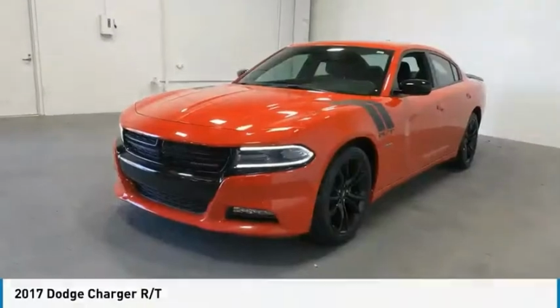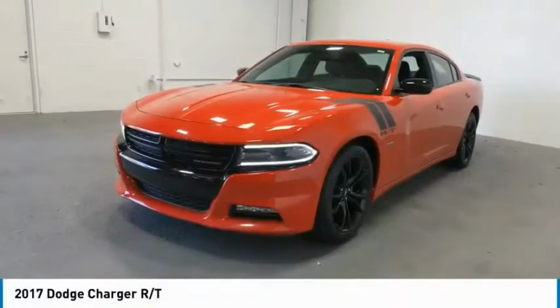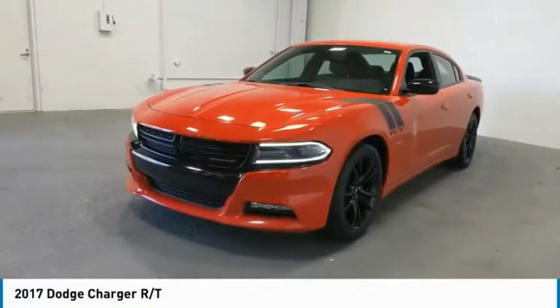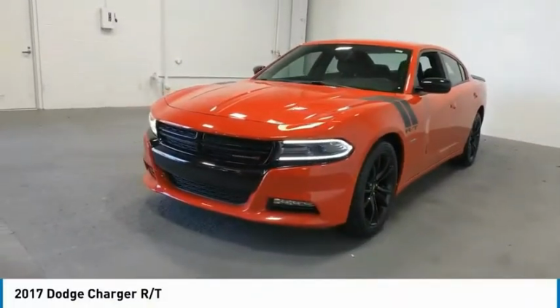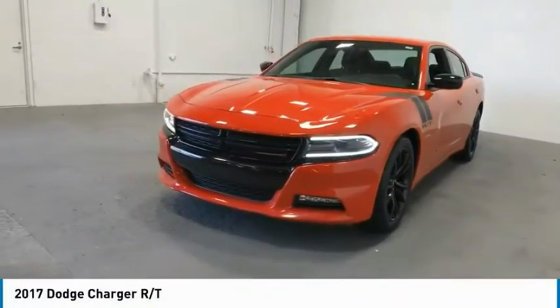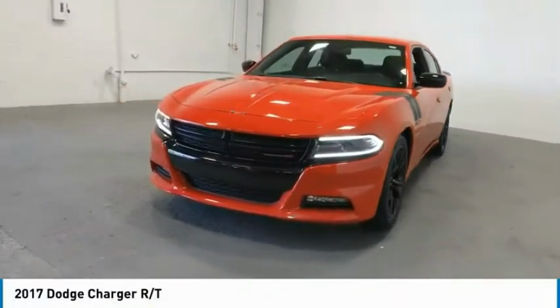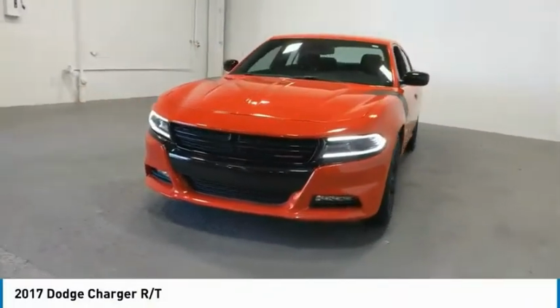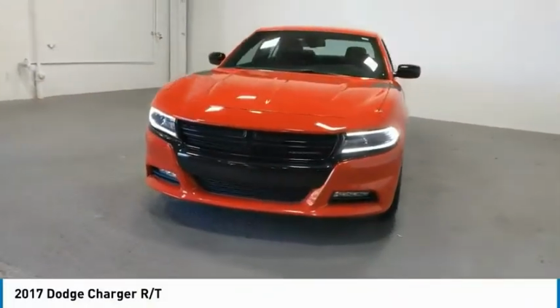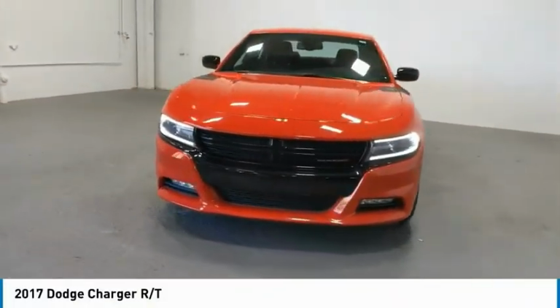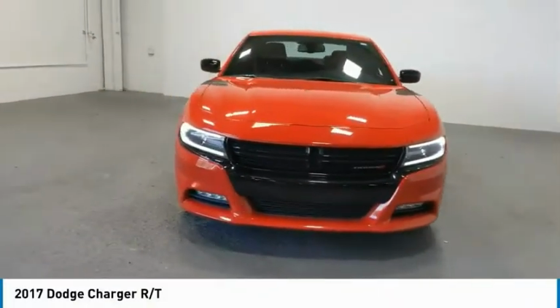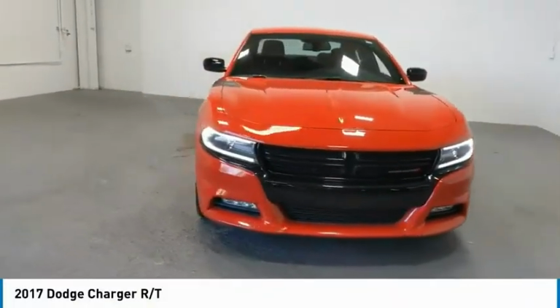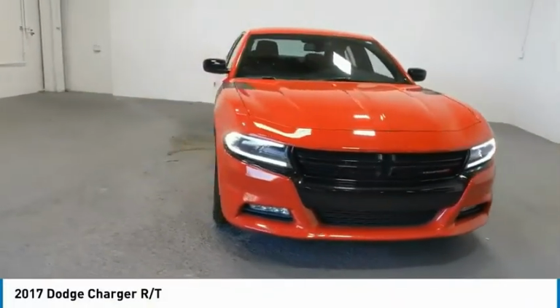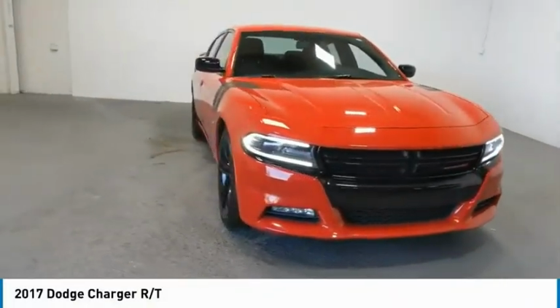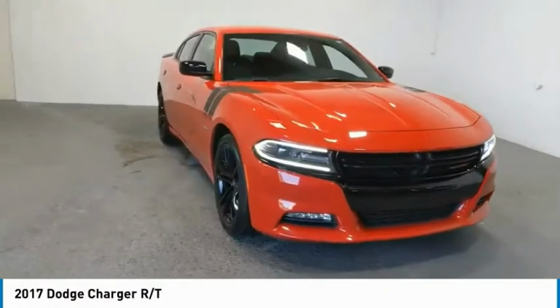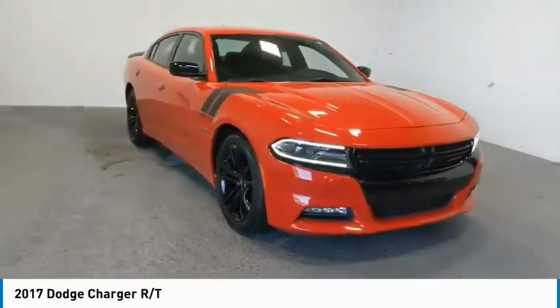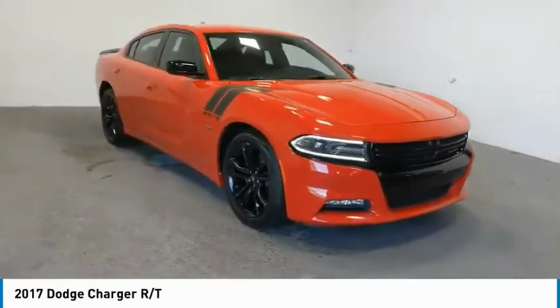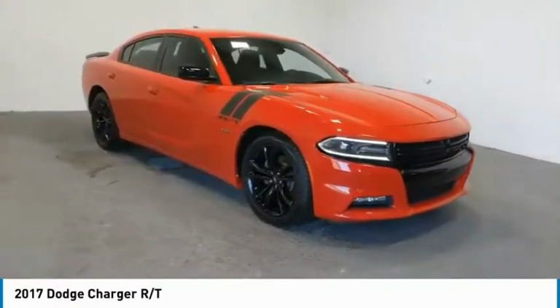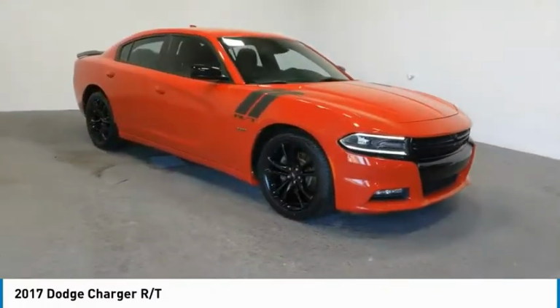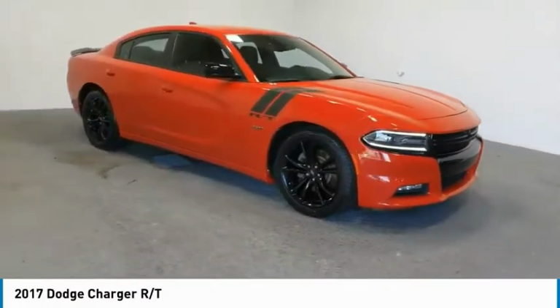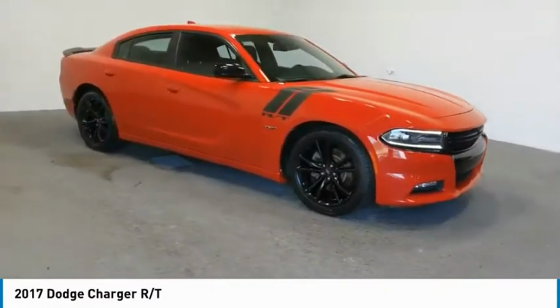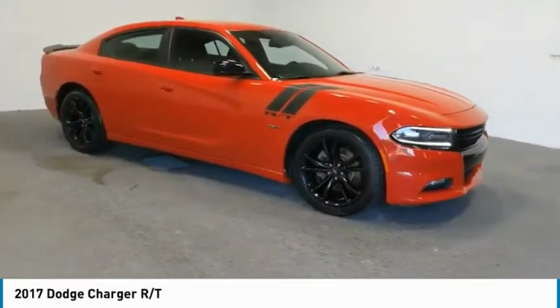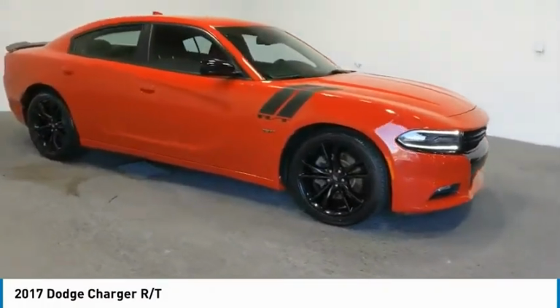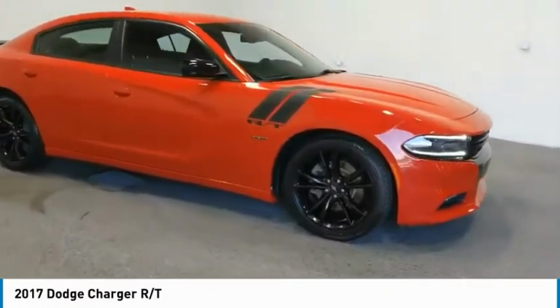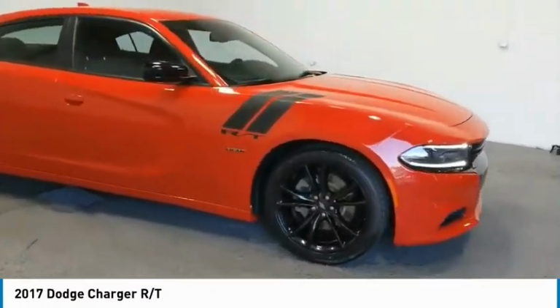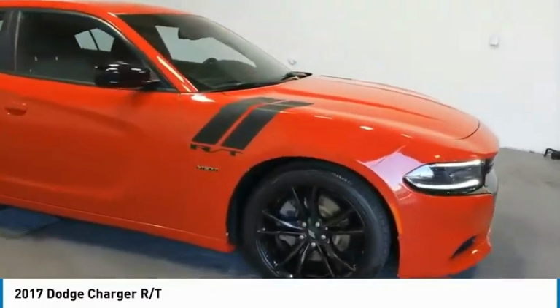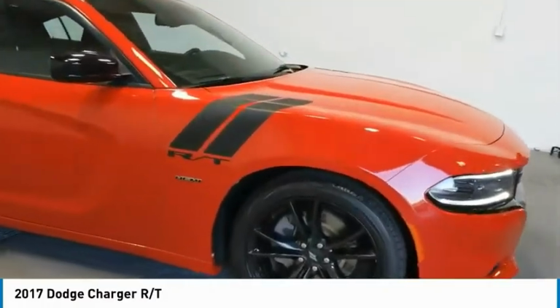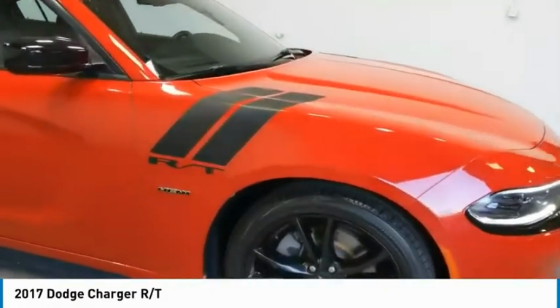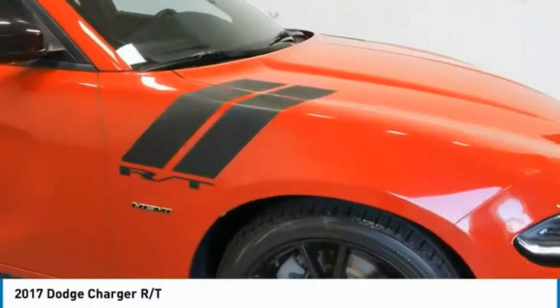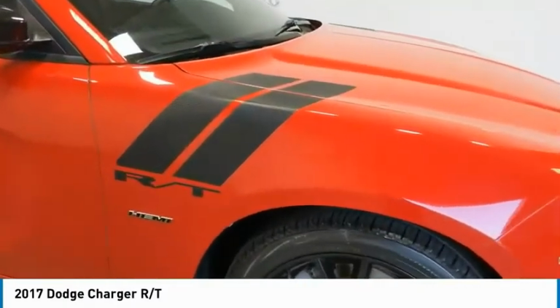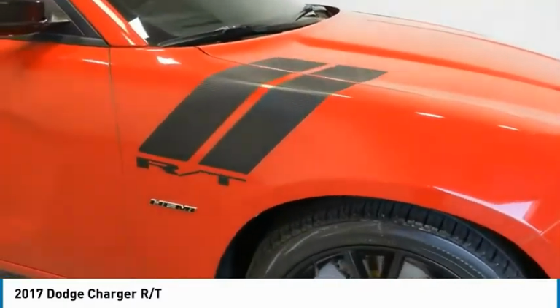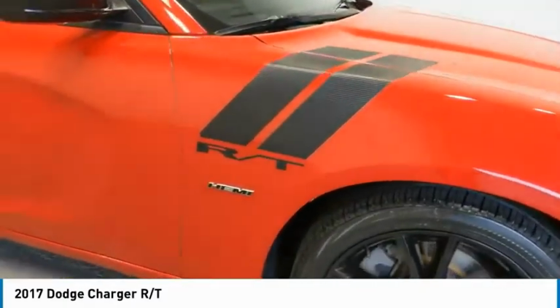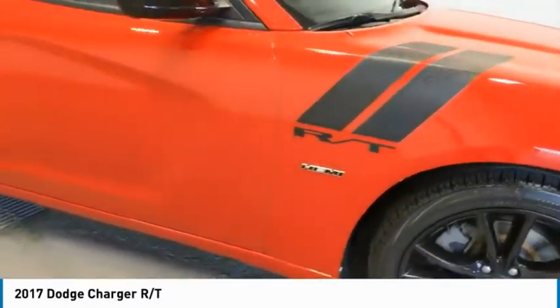Looking for the right vehicle? Check out the 2017 Charger. It injects some versatility, comfort and sophistication into your muscle. The Charger is a powerful sedan that excites at every turn.